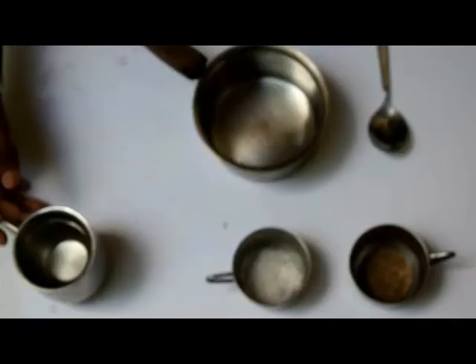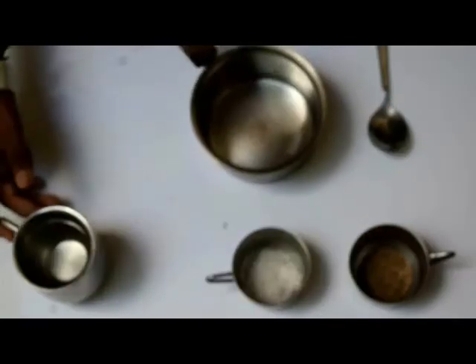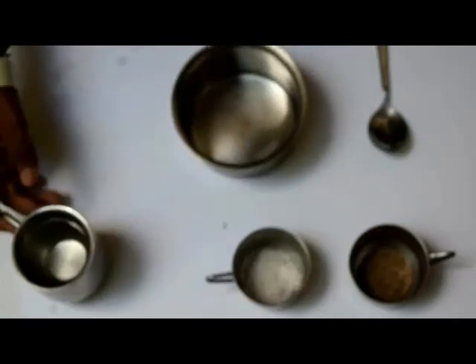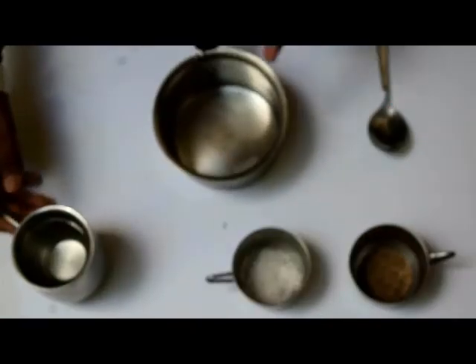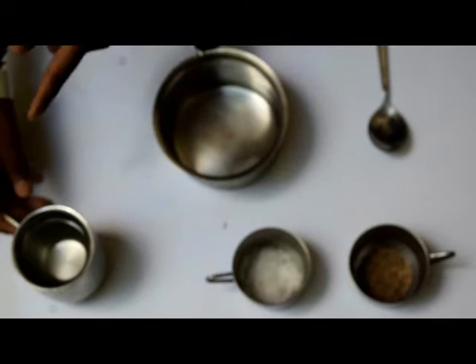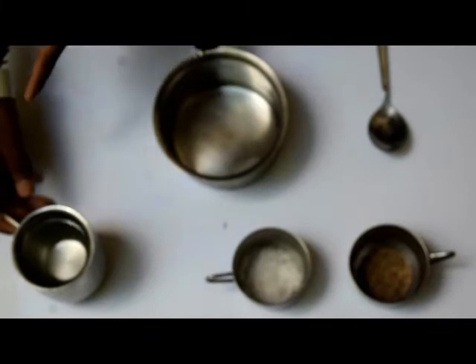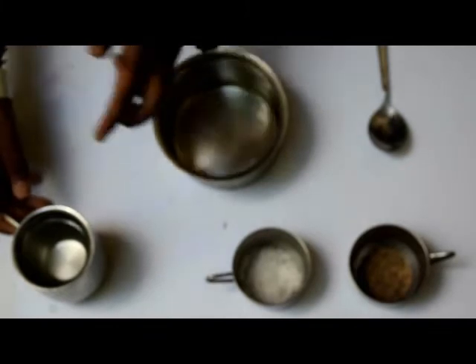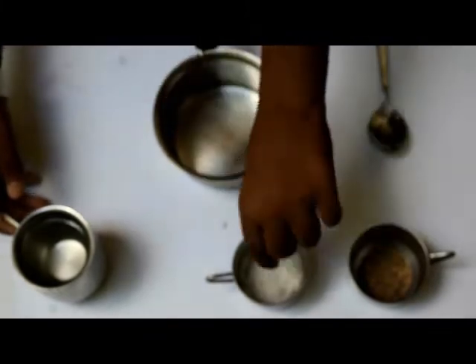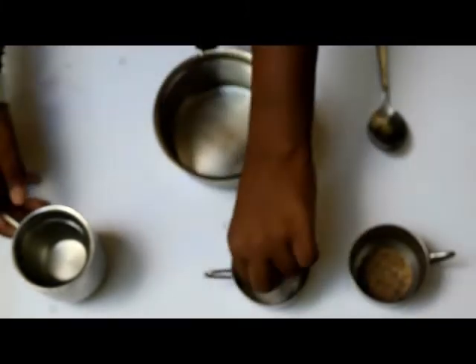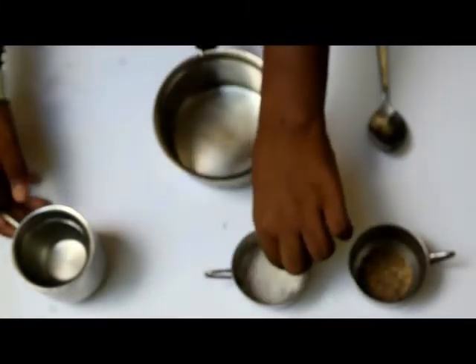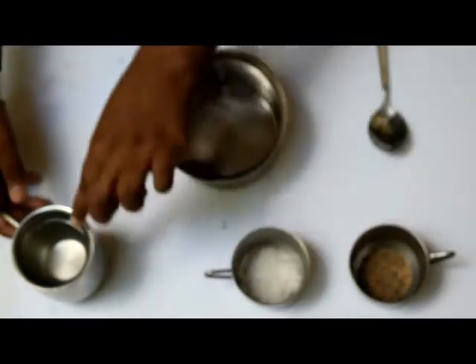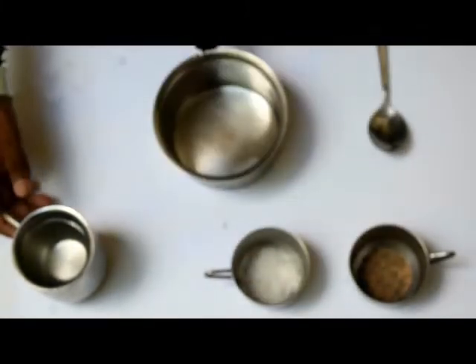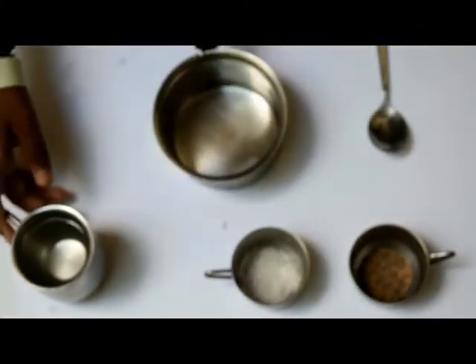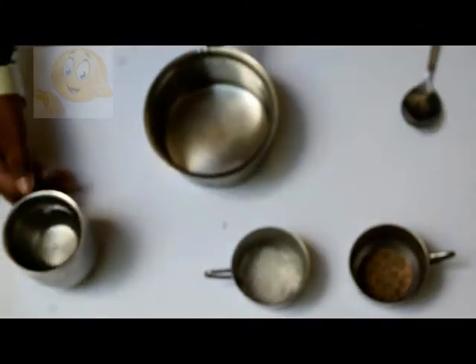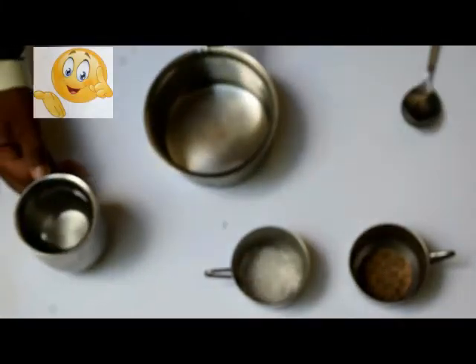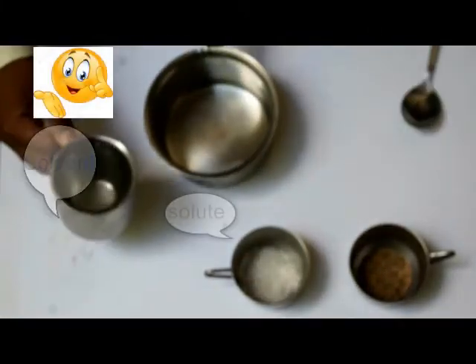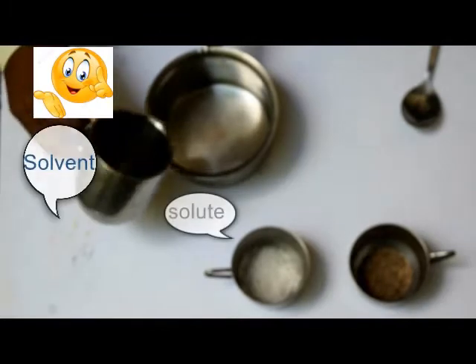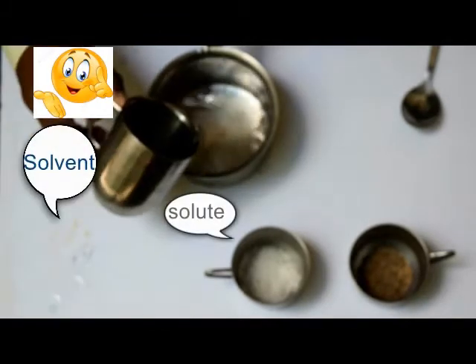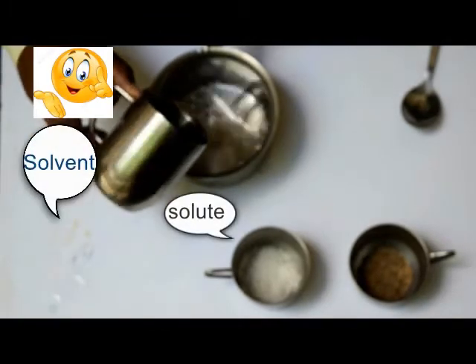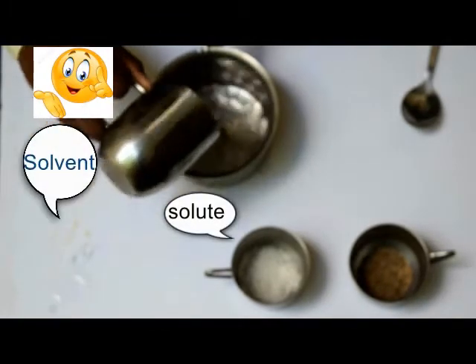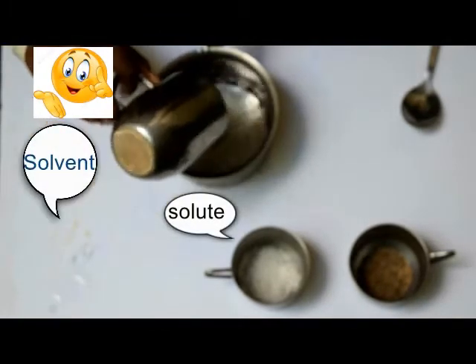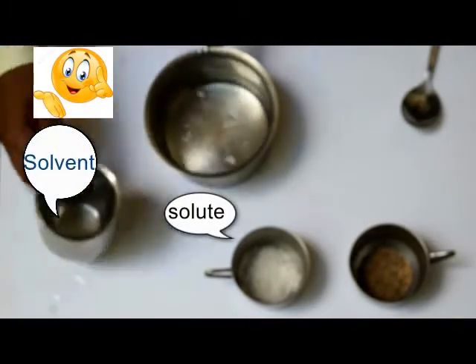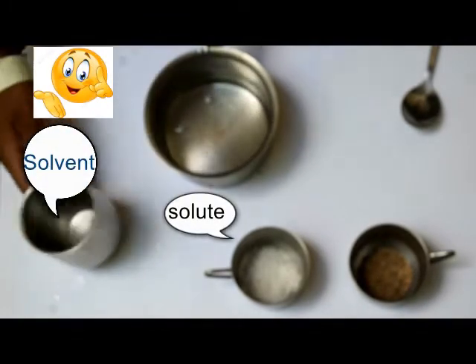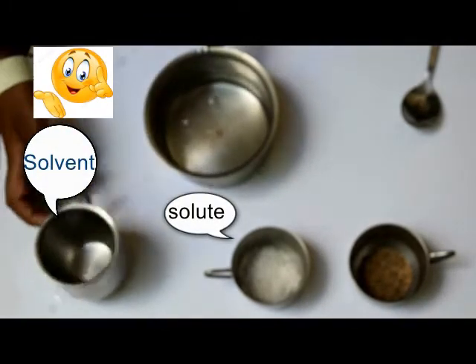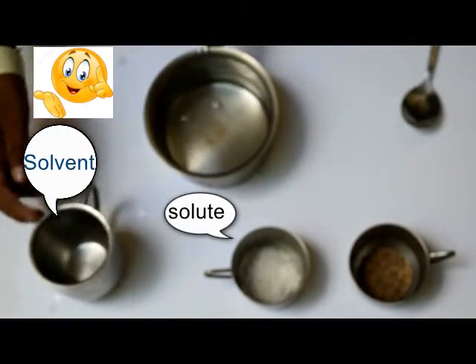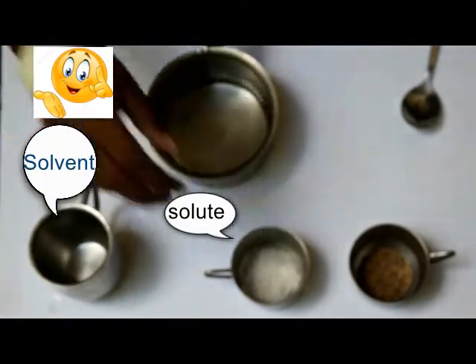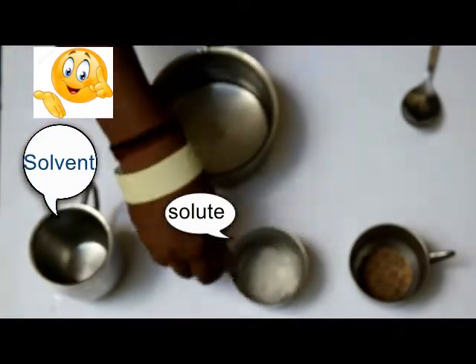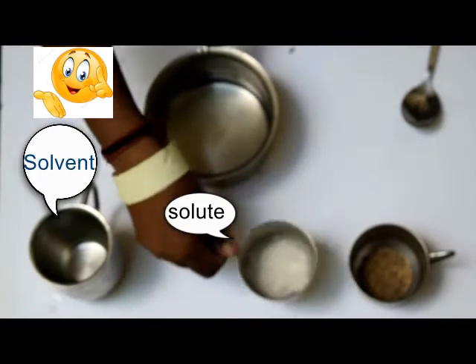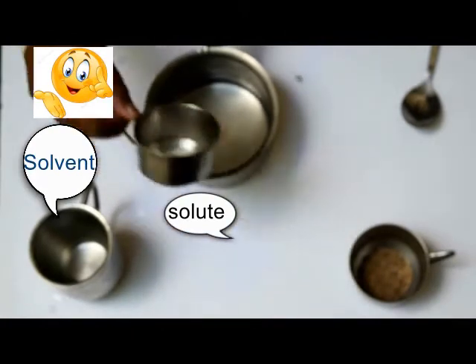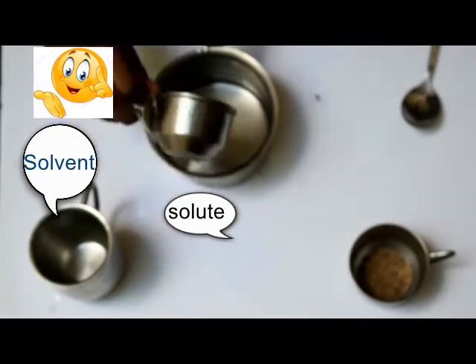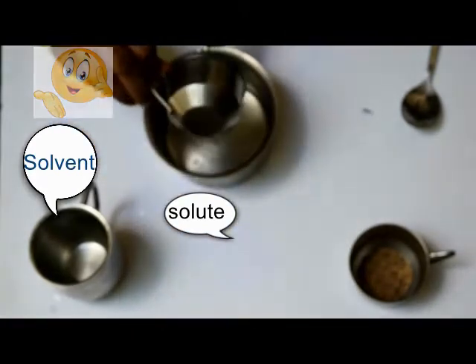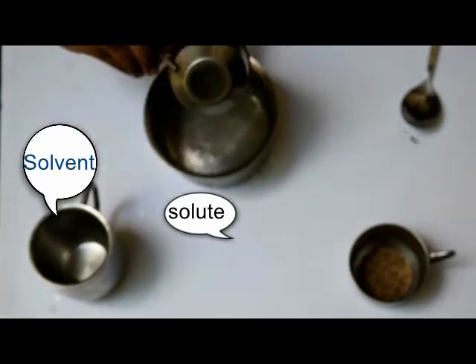Now we have to dissolve salt in the water. Since it is rock salt and it is hot water, when I am dissolving it to create the solution, the water is the solvent and salt is the solute.